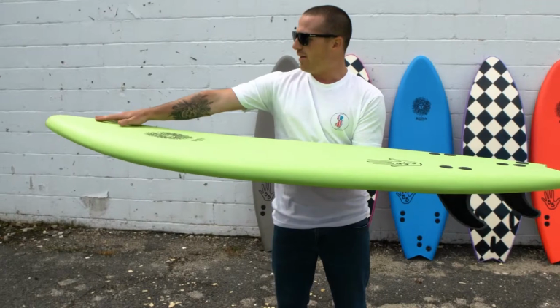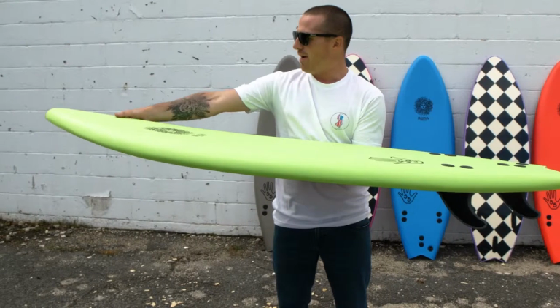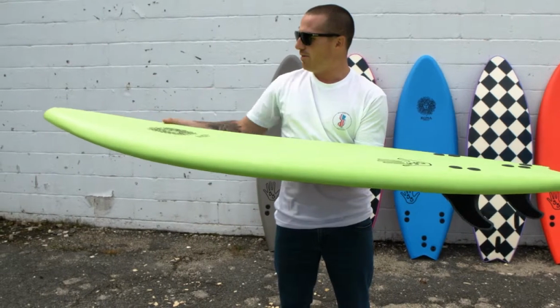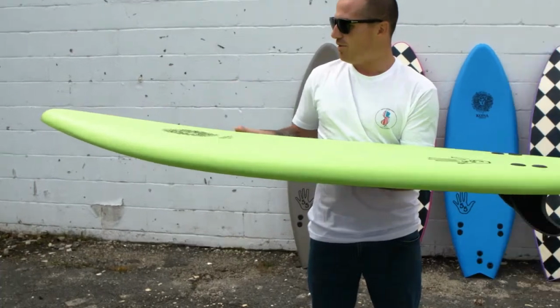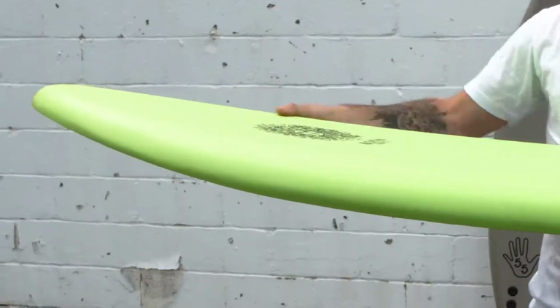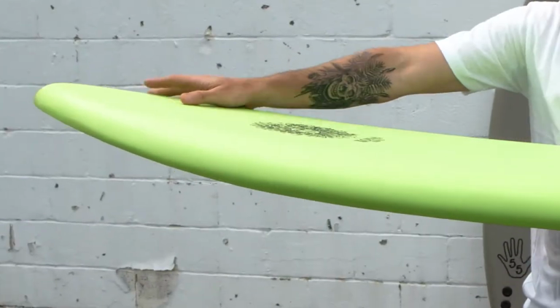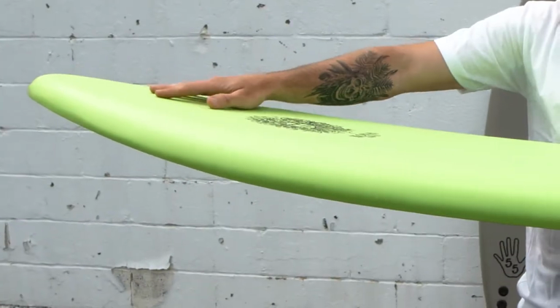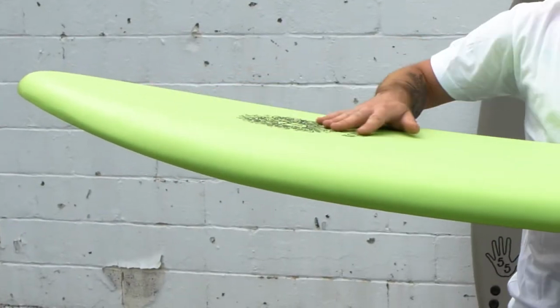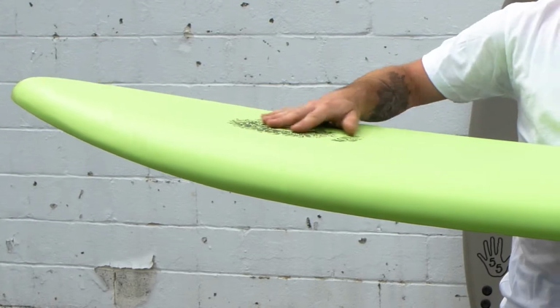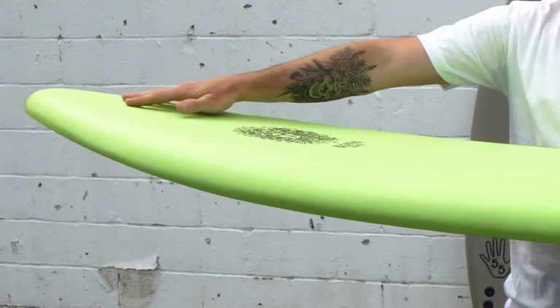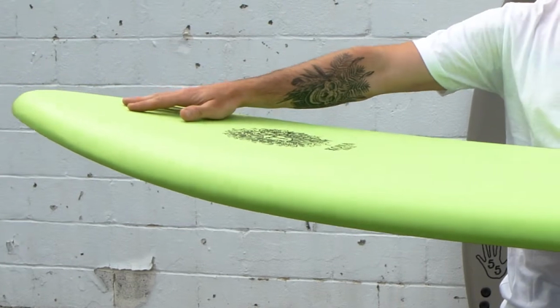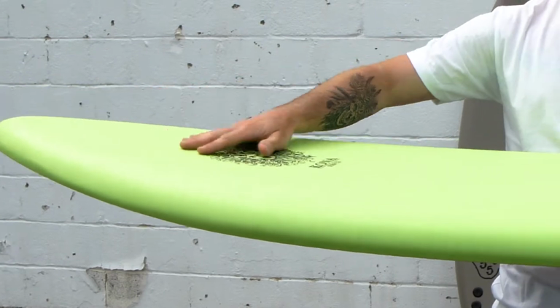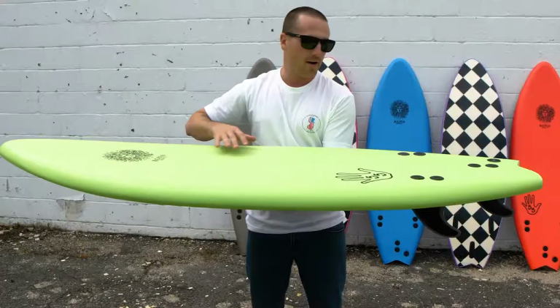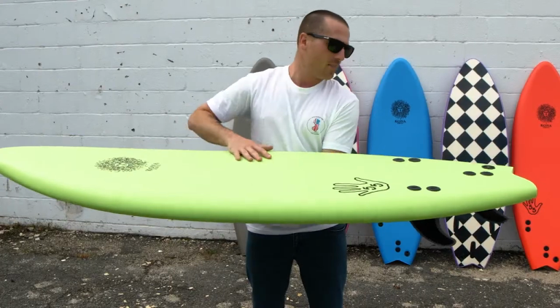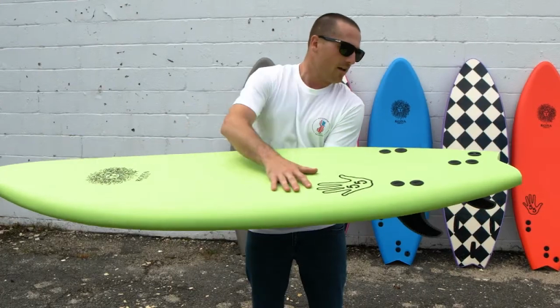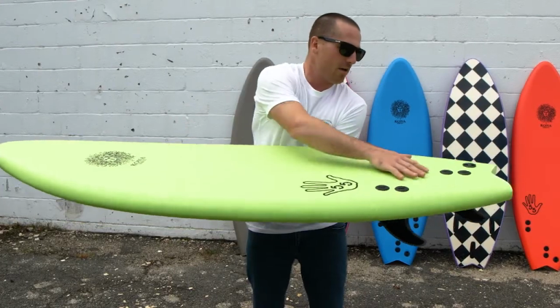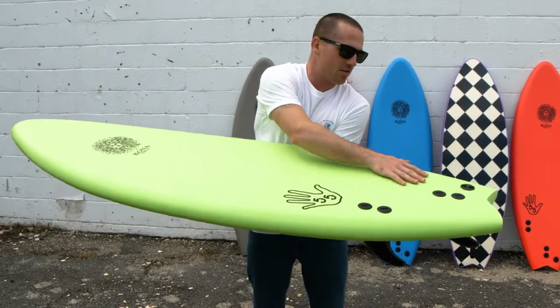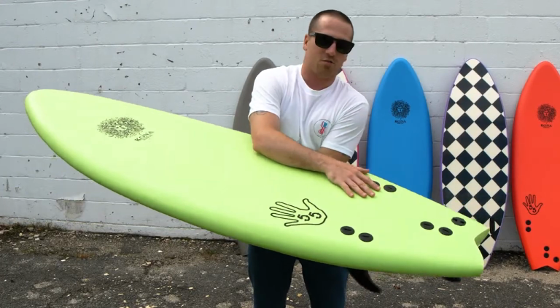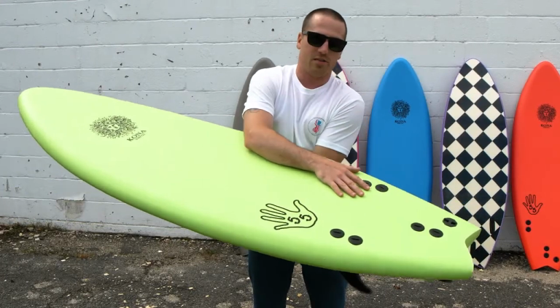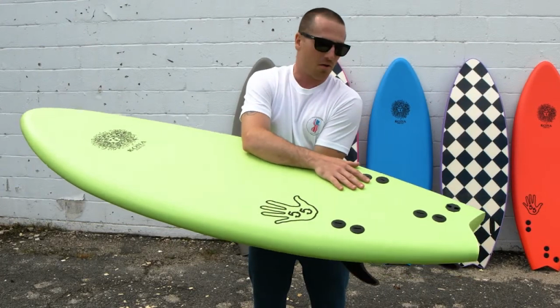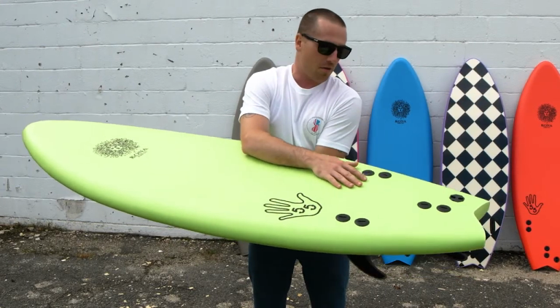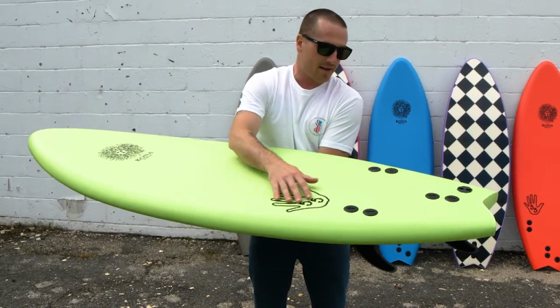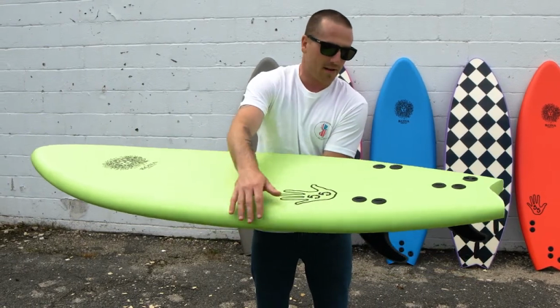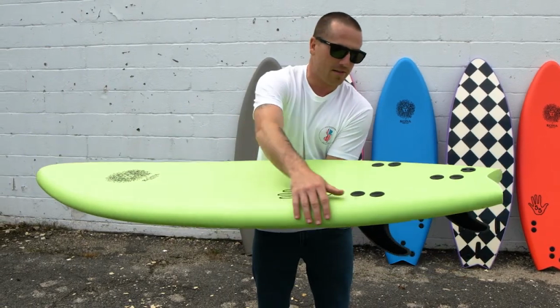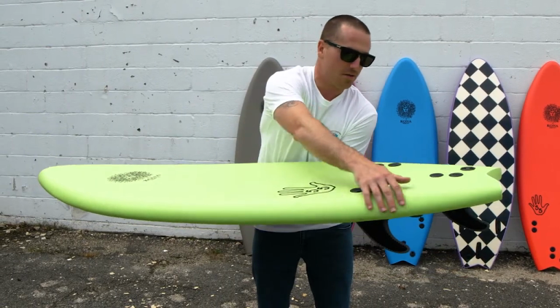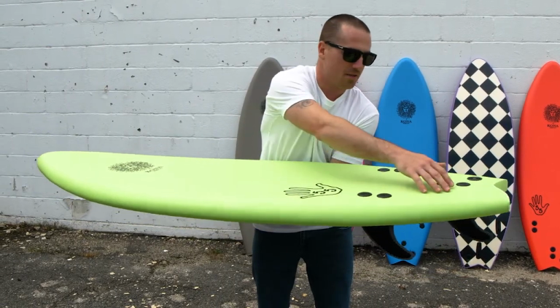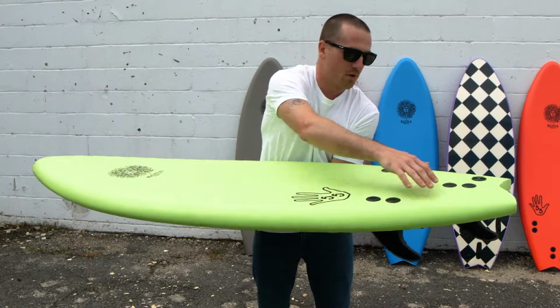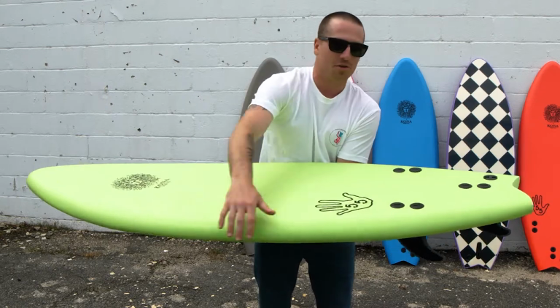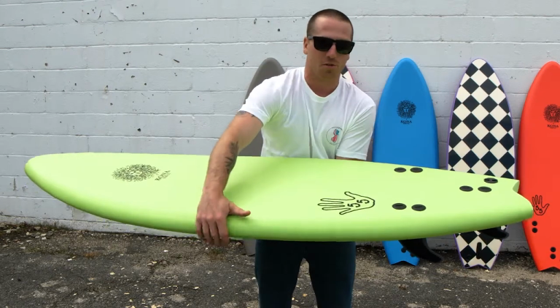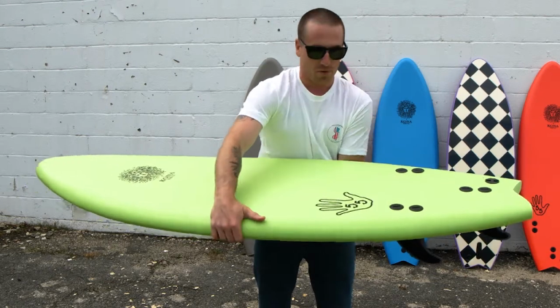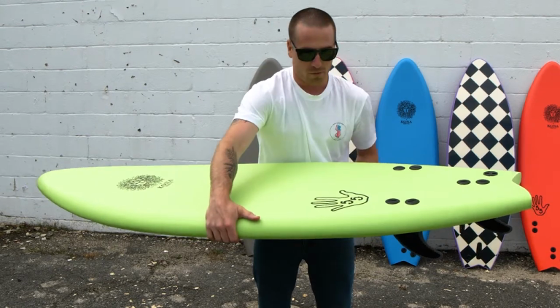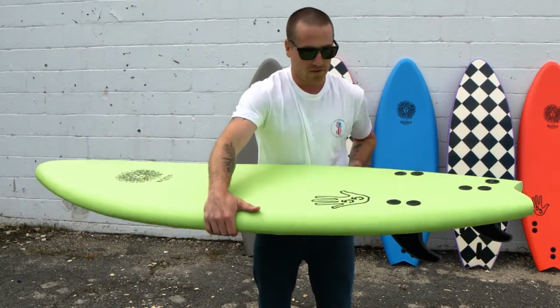You got about two and a half nose rocker right in the front. You got a nice swallowtail going on in the back there. The tail is nice and broad too — a little bit more performancey.